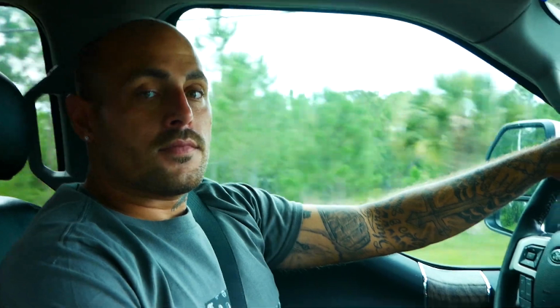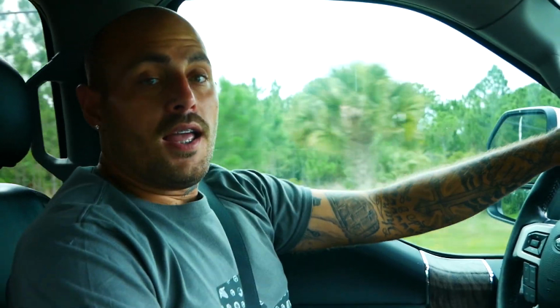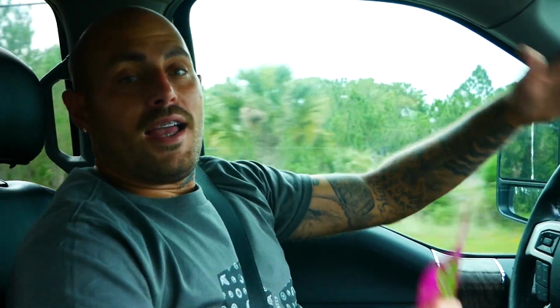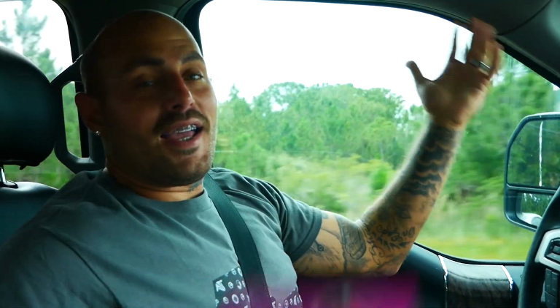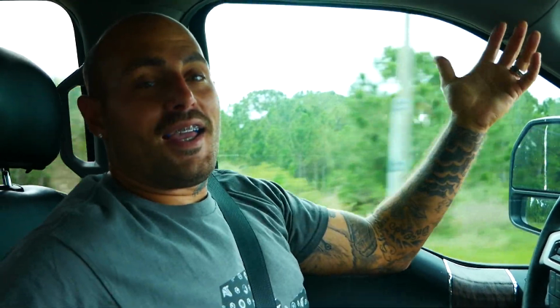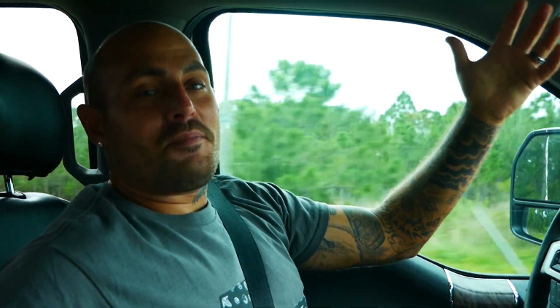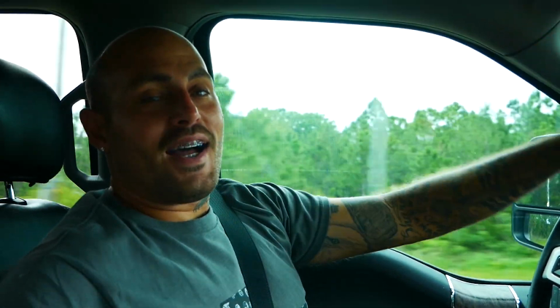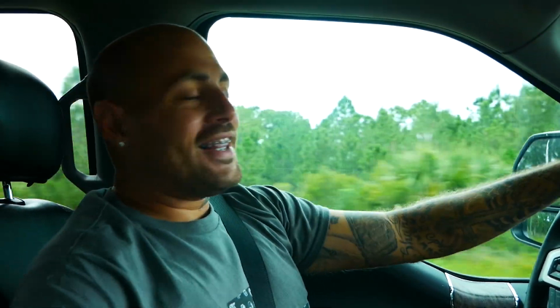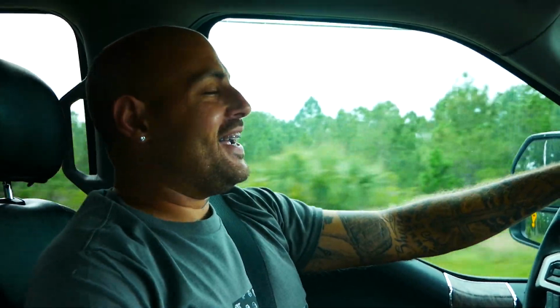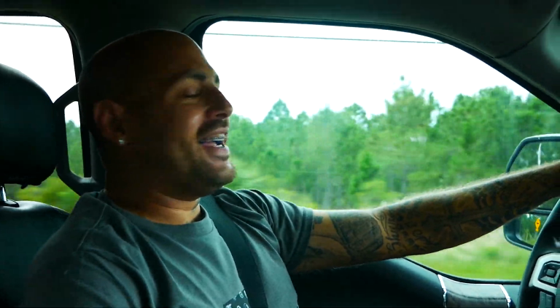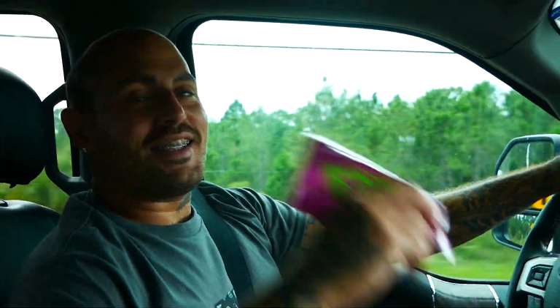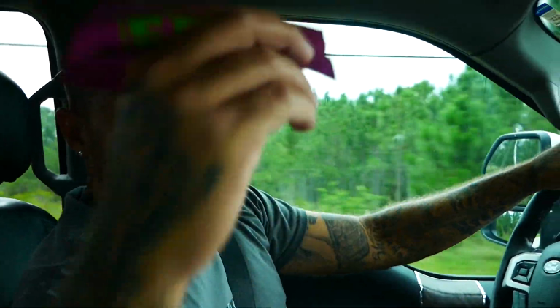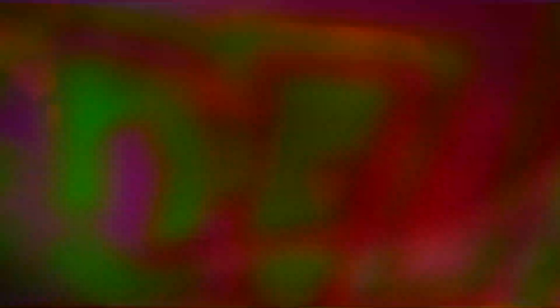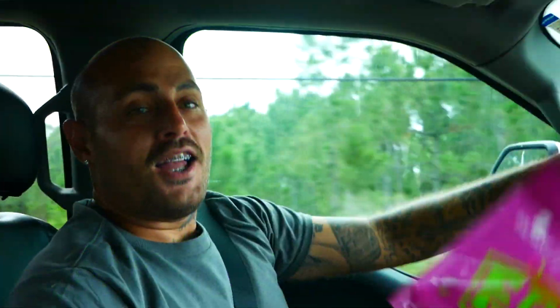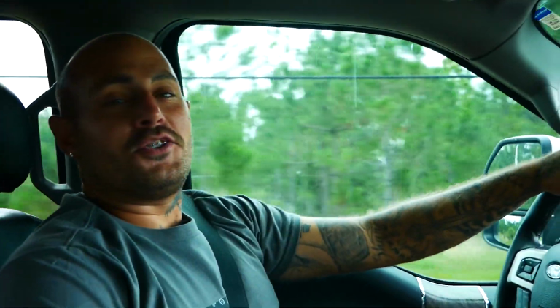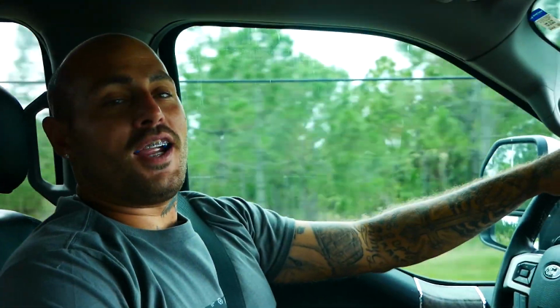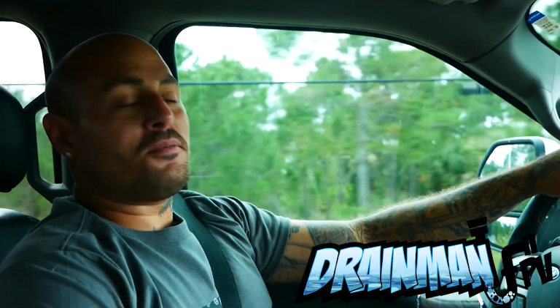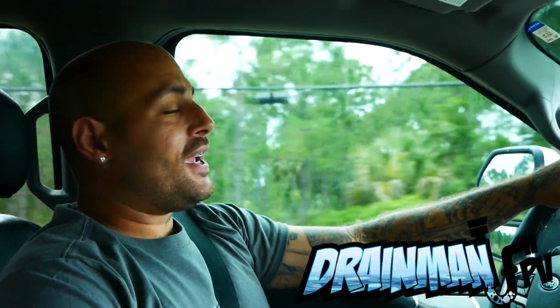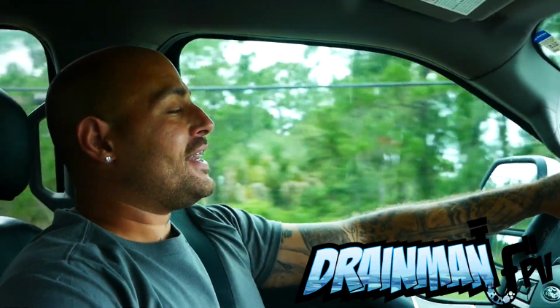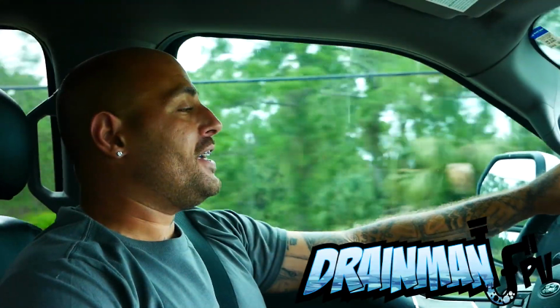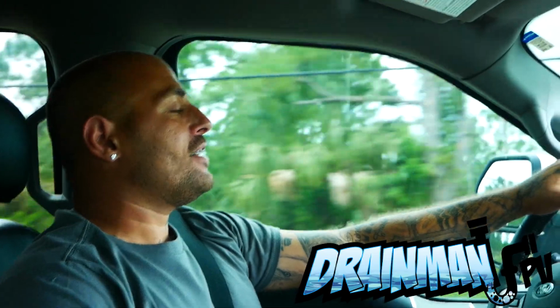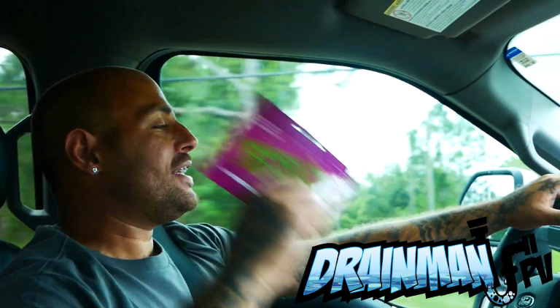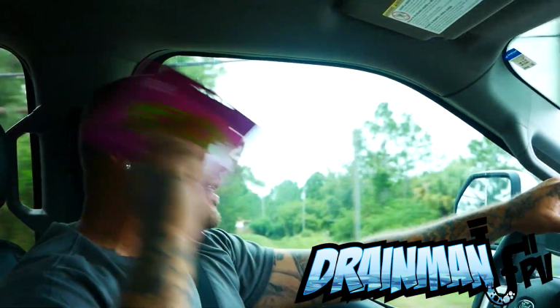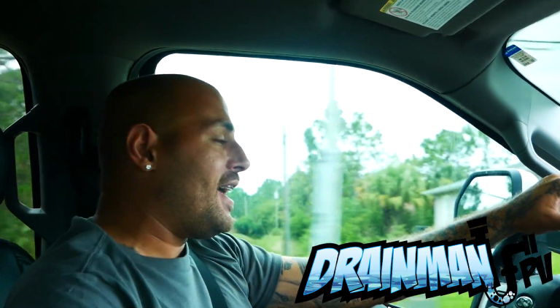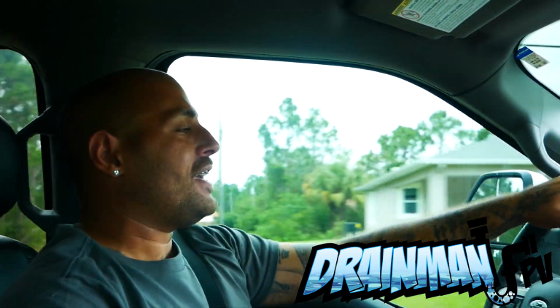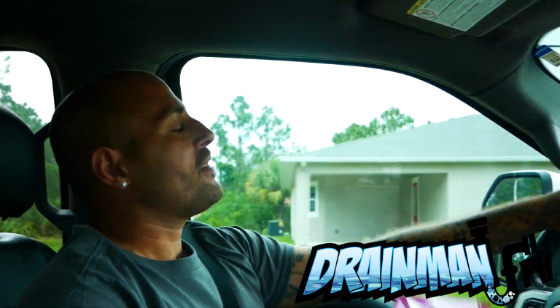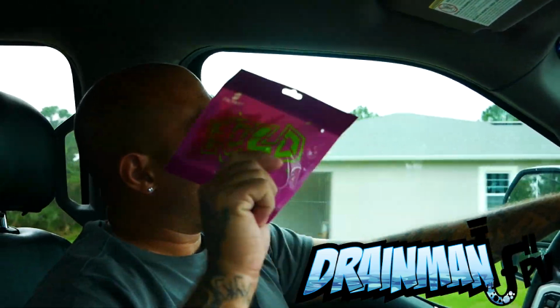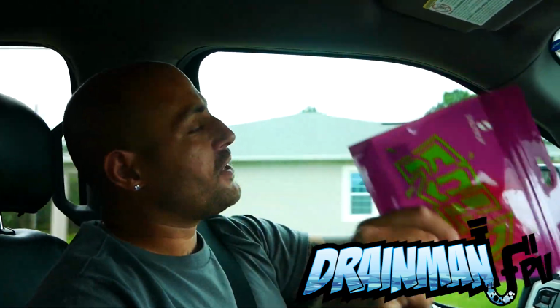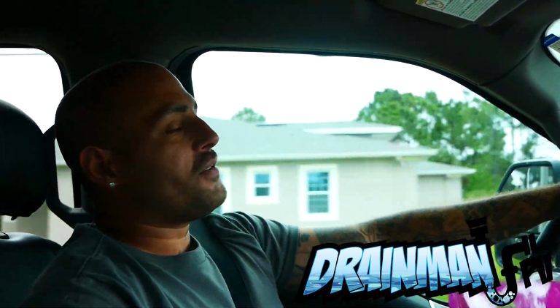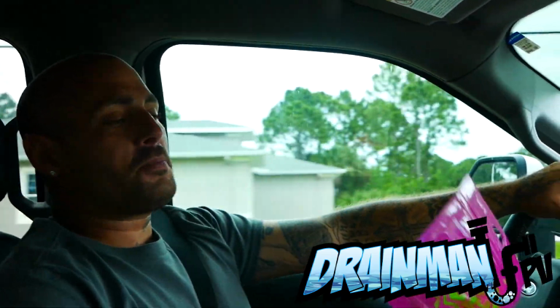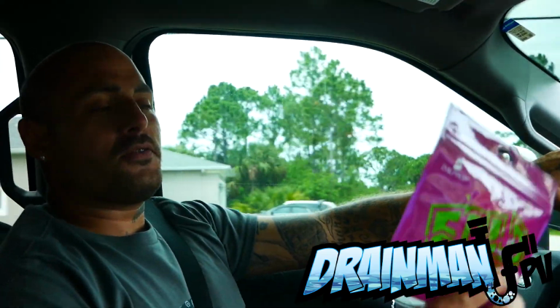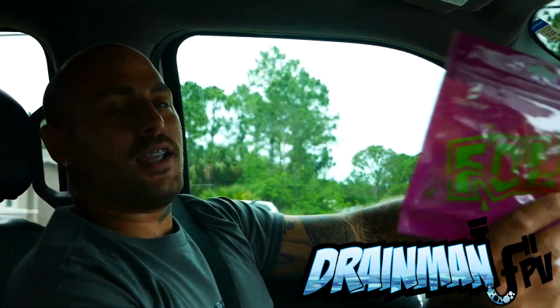Hey Pilots! Drain Man here and today I've got a very special video.